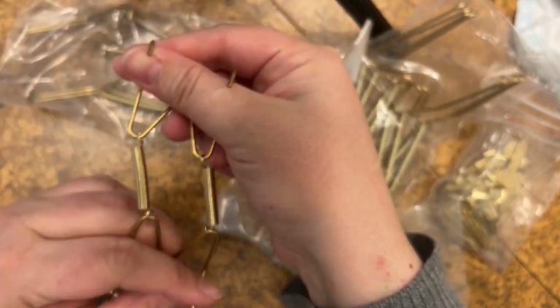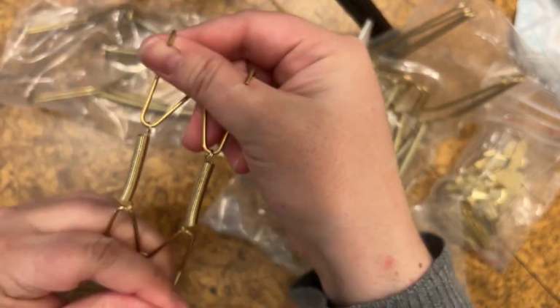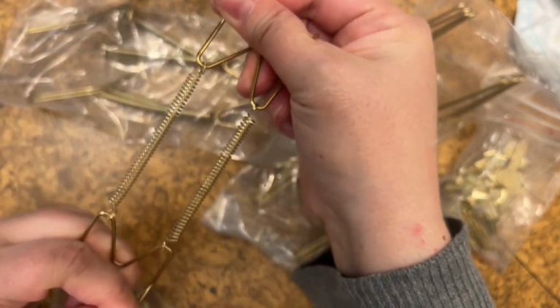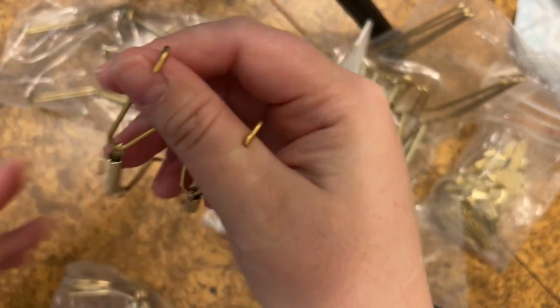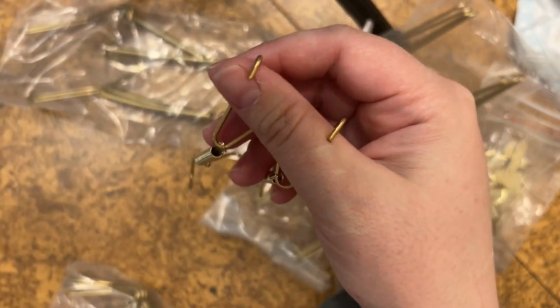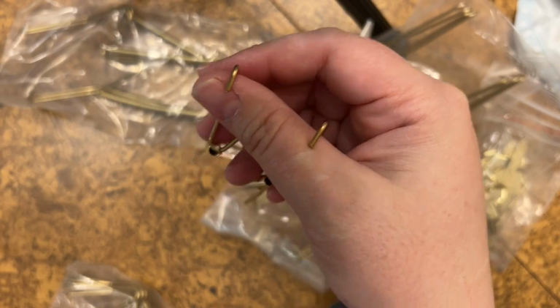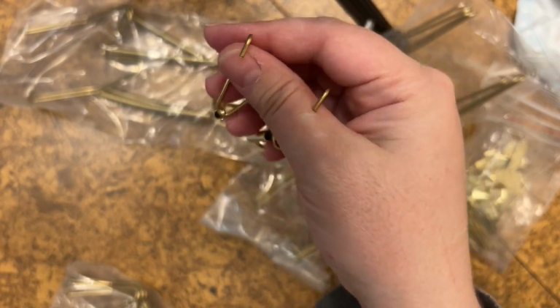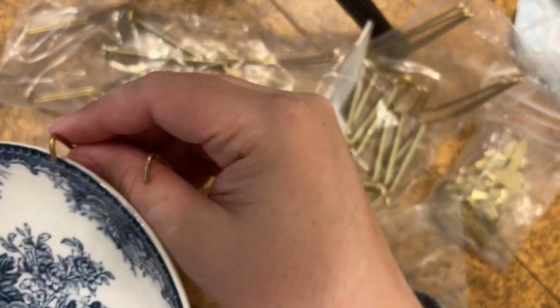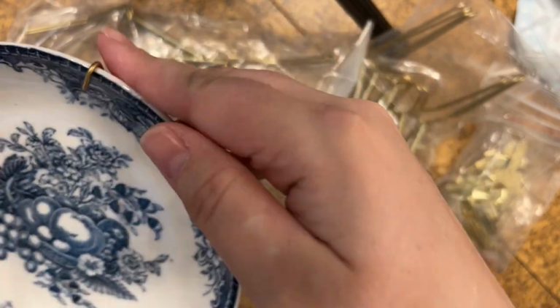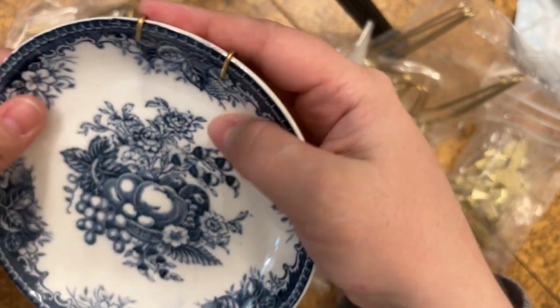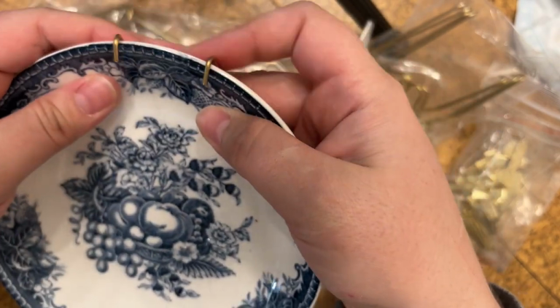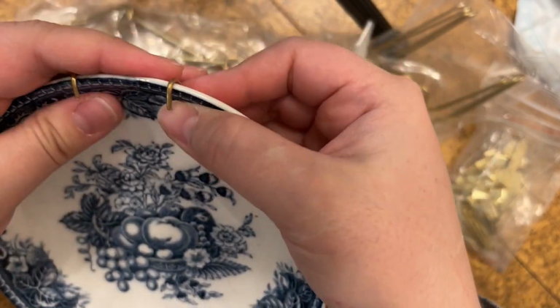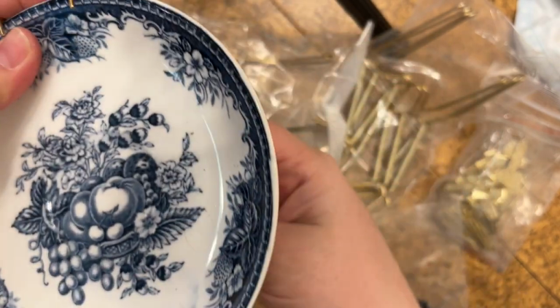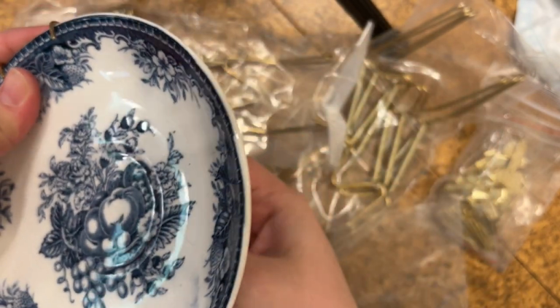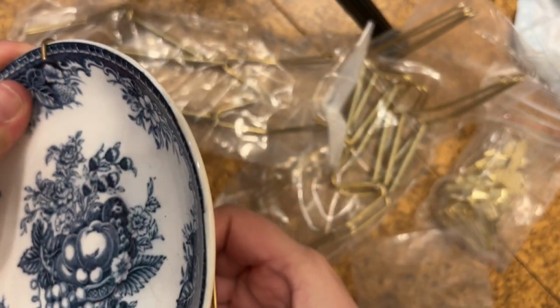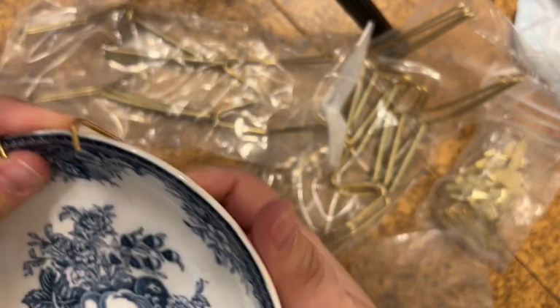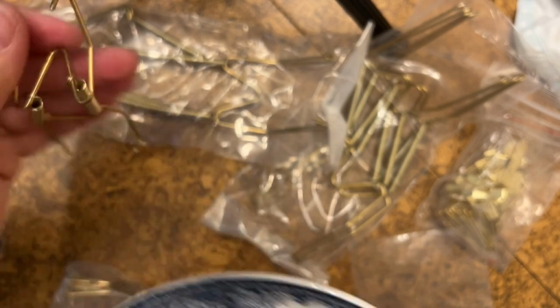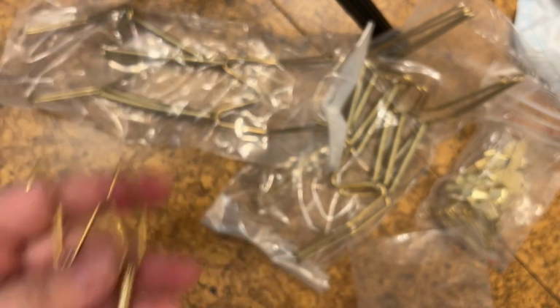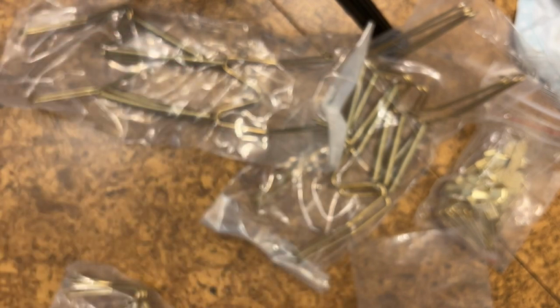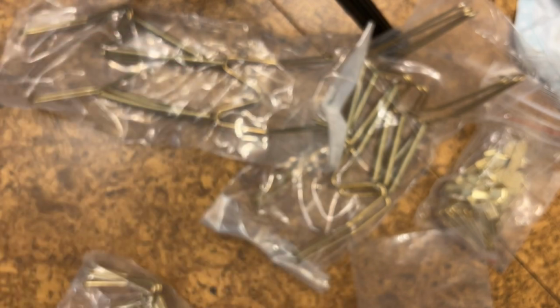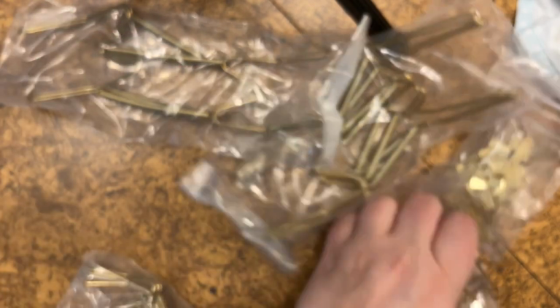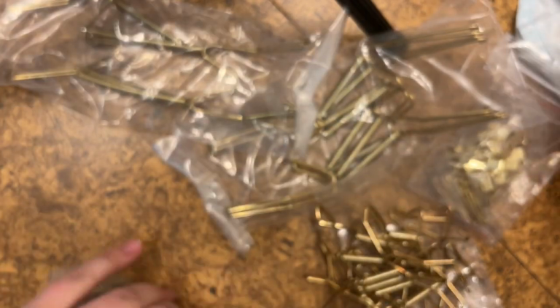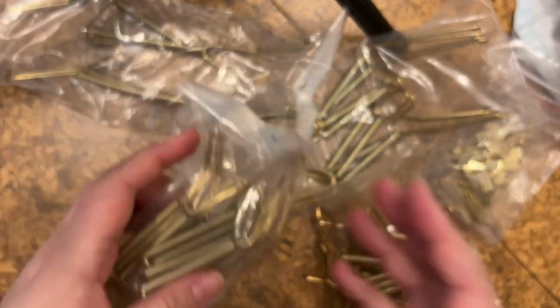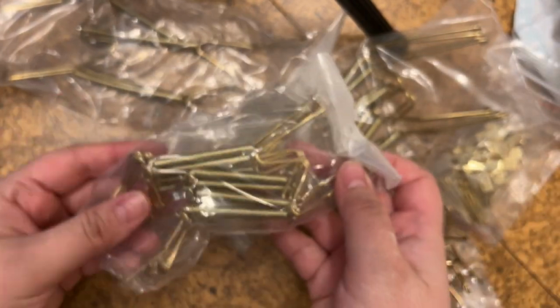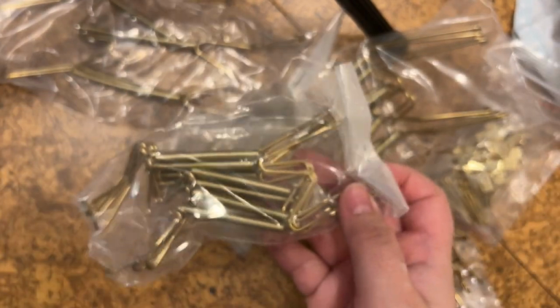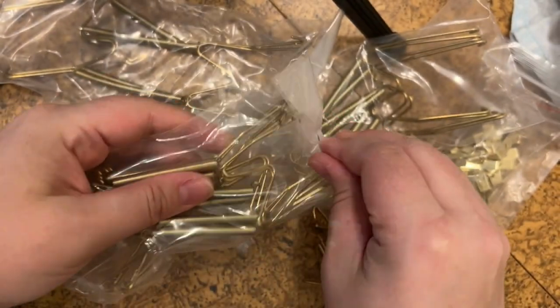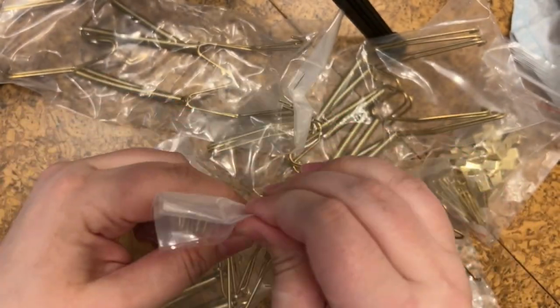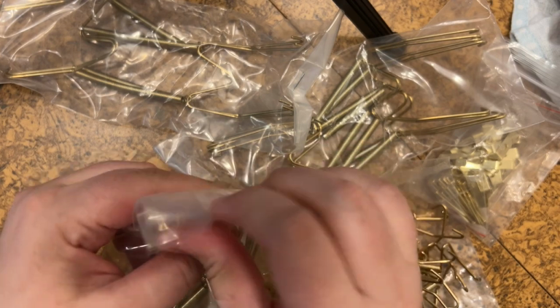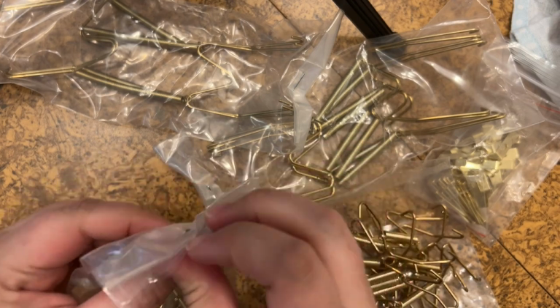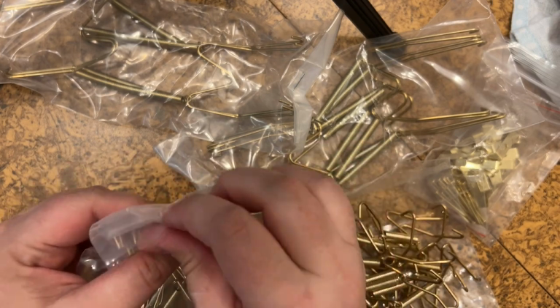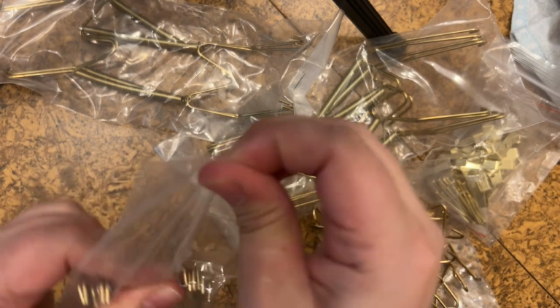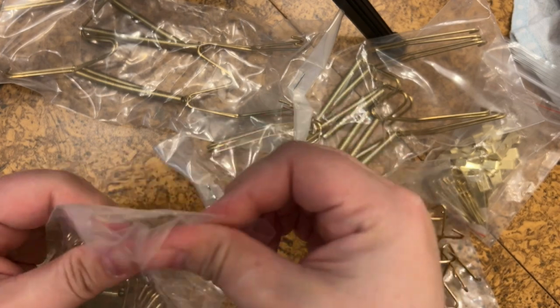Please be careful of your fingers when you are pulling the metal to the desired size so you don't accidentally stab your fingers. I just recommend being super careful.